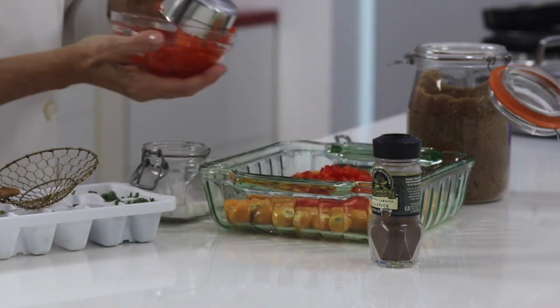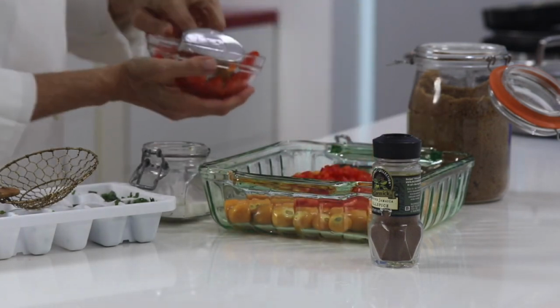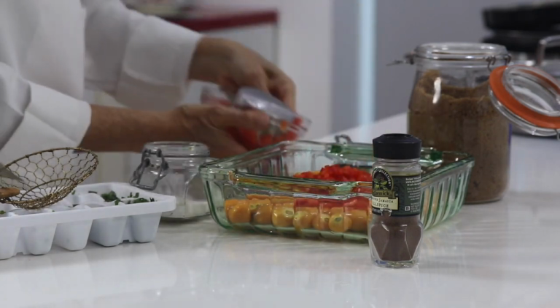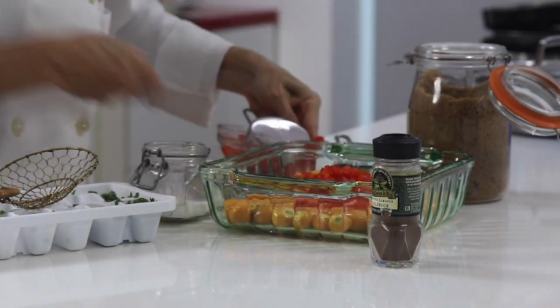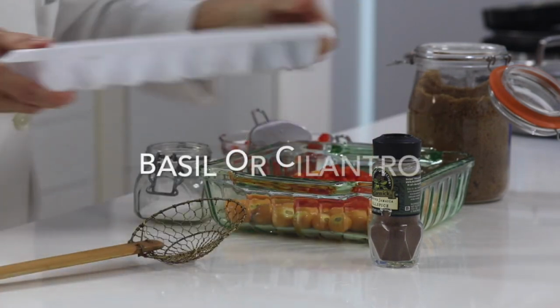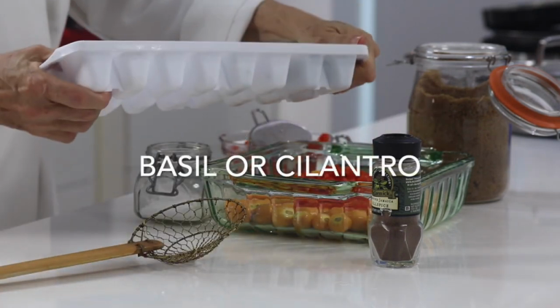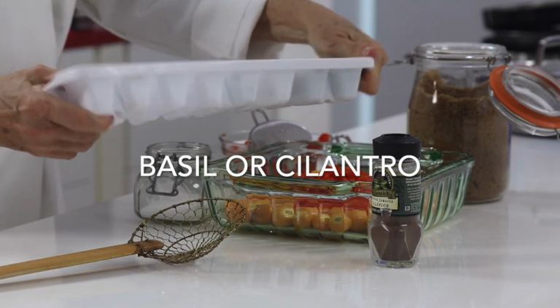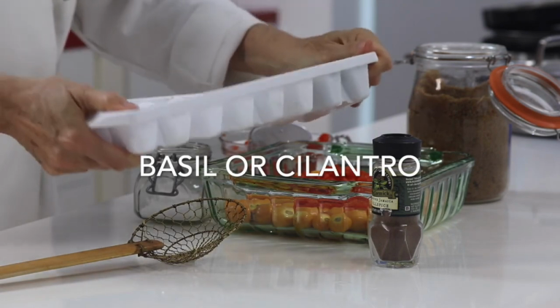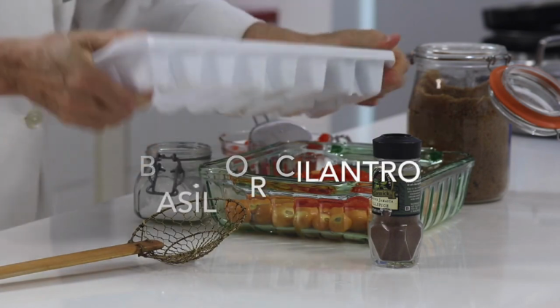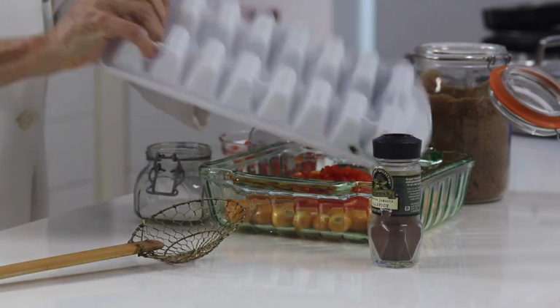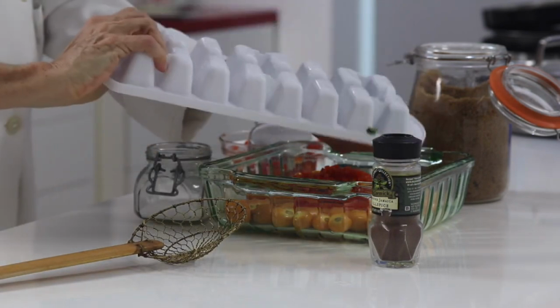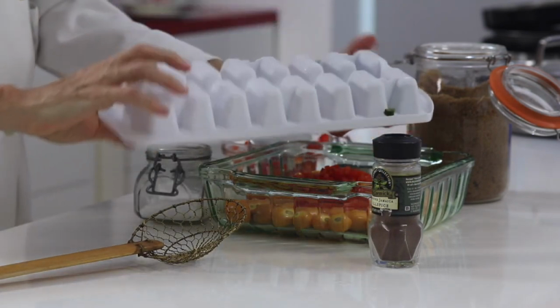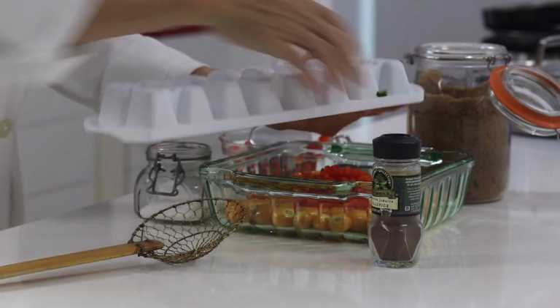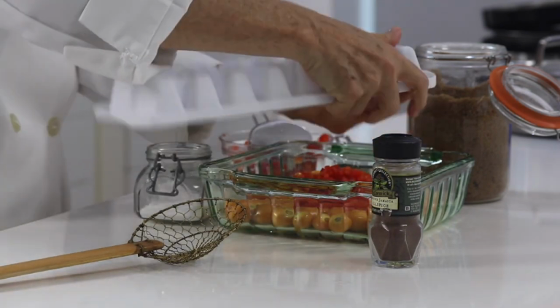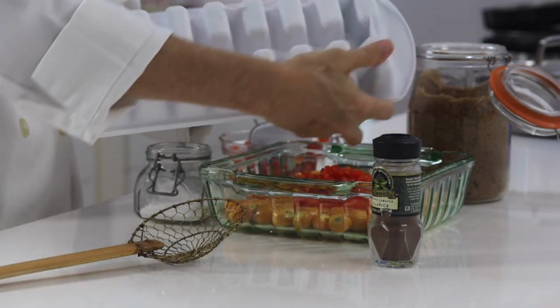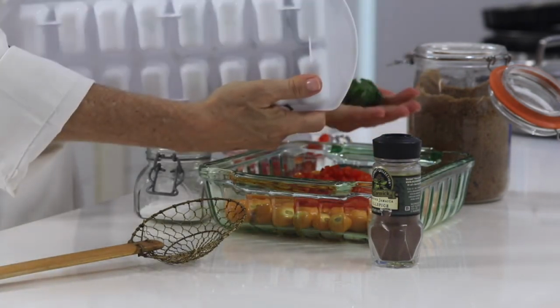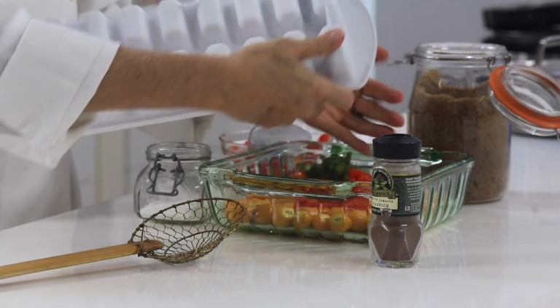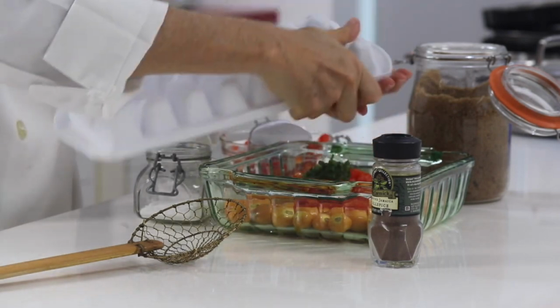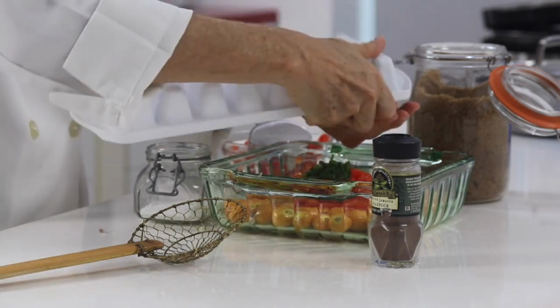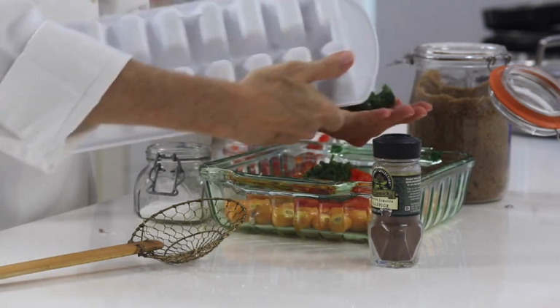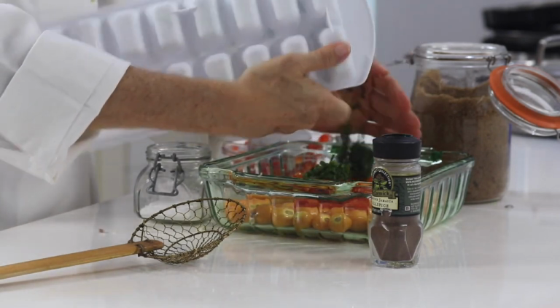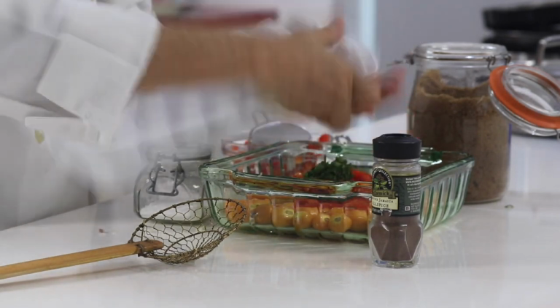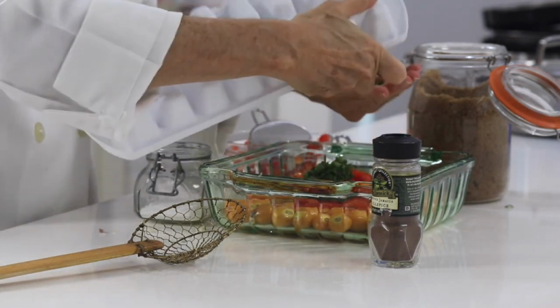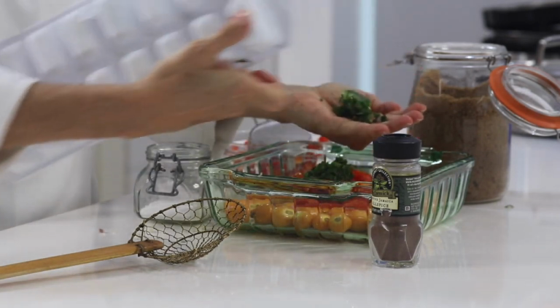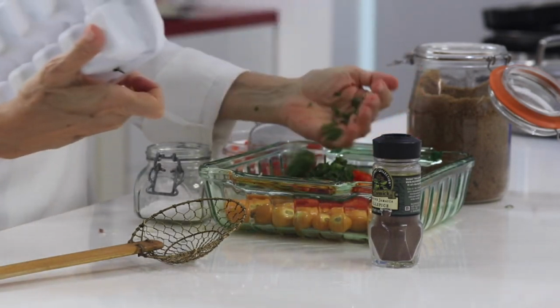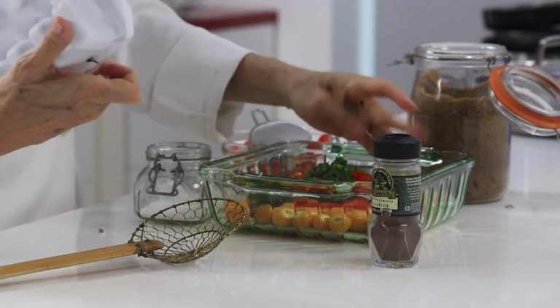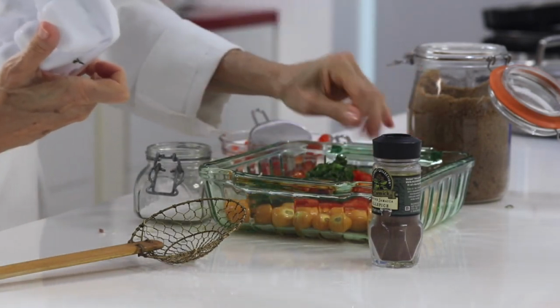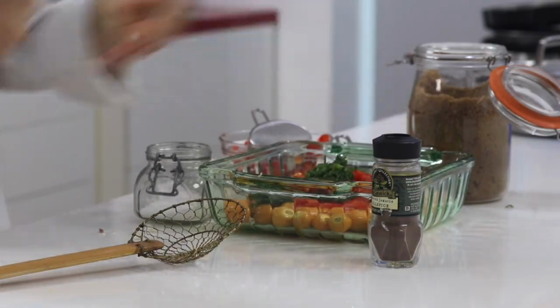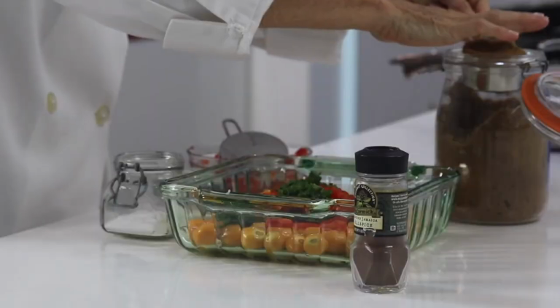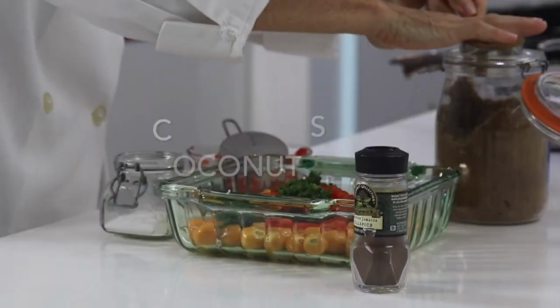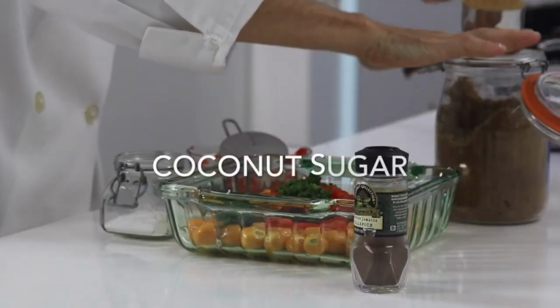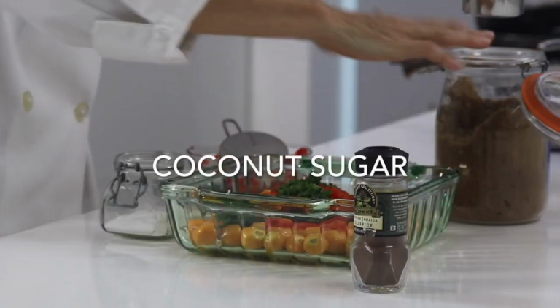red bell pepper, which has been cut tiny so it cooks faster. Then we're going to add either cilantro or basil, whichever you have. If you have a dry herb, then use a third of the quantity.